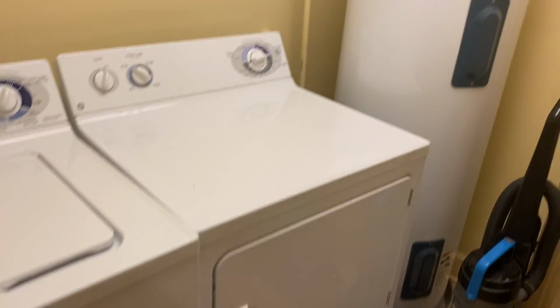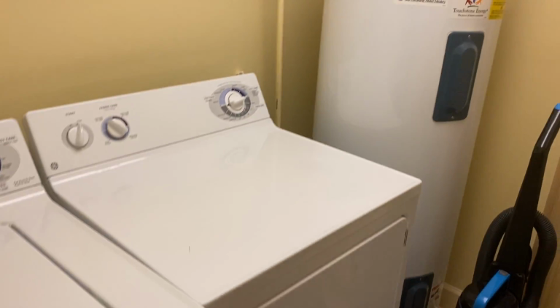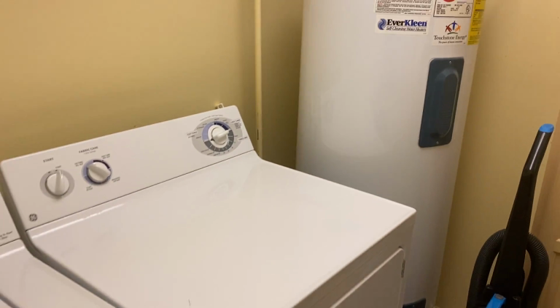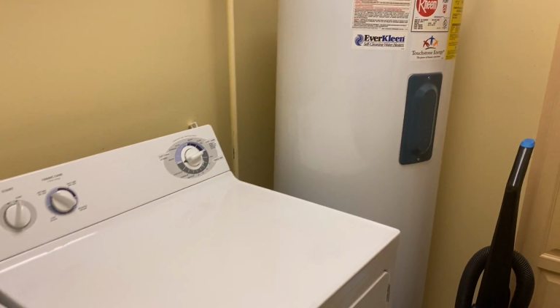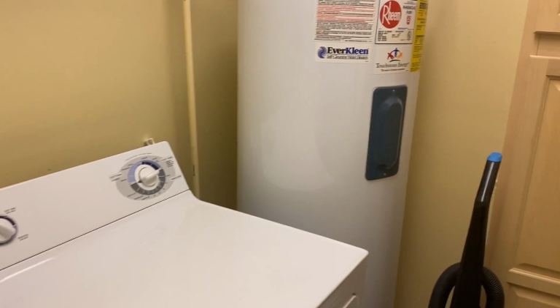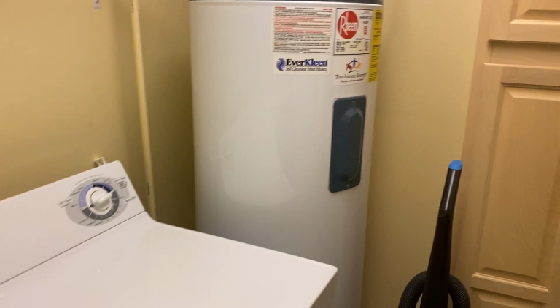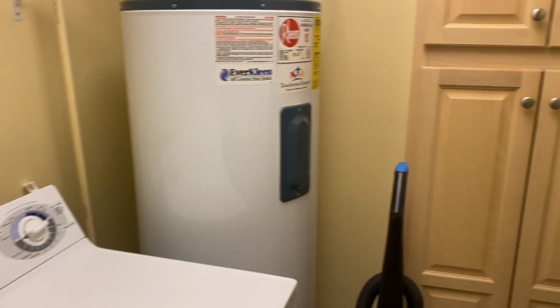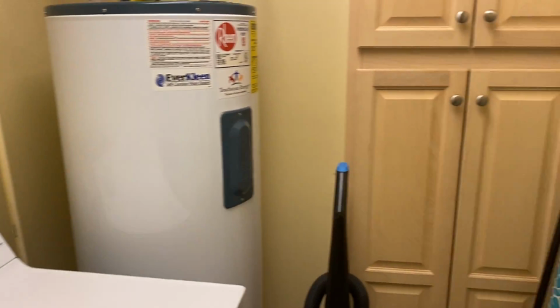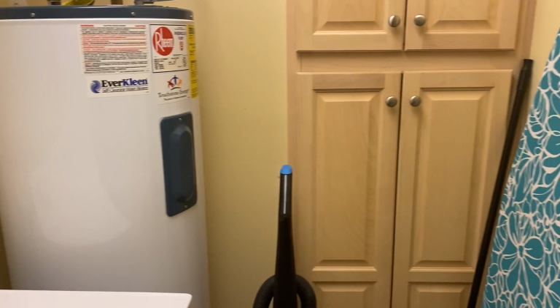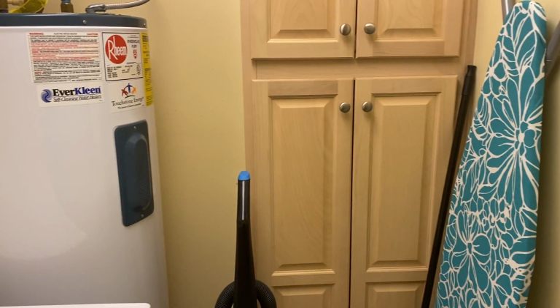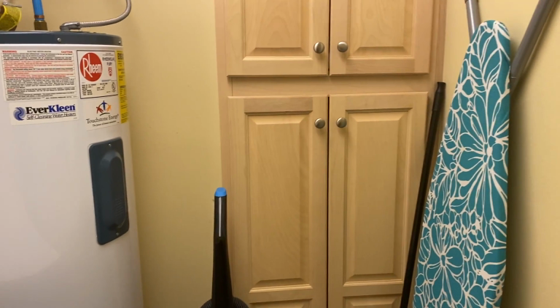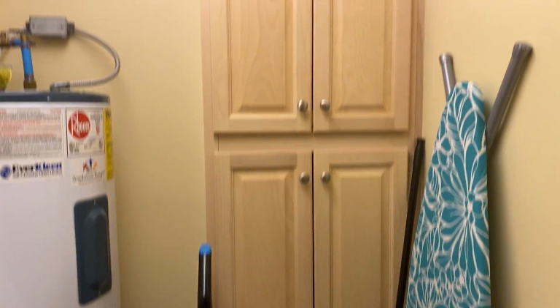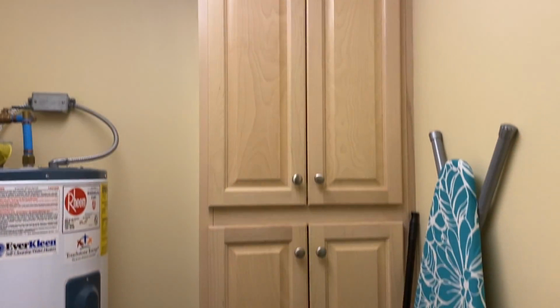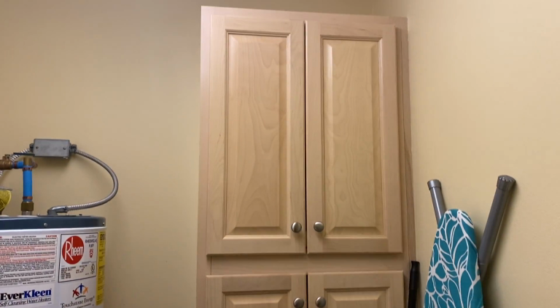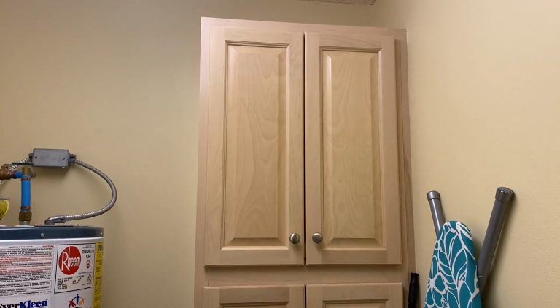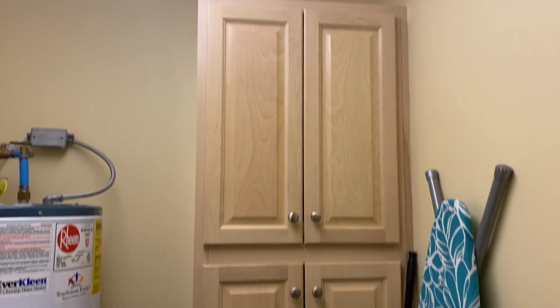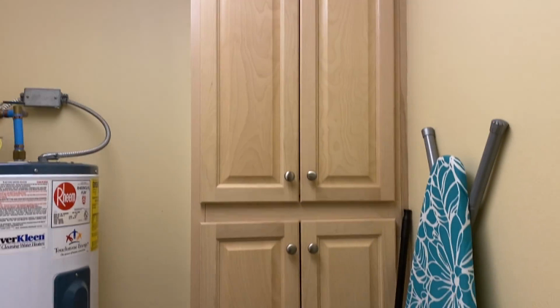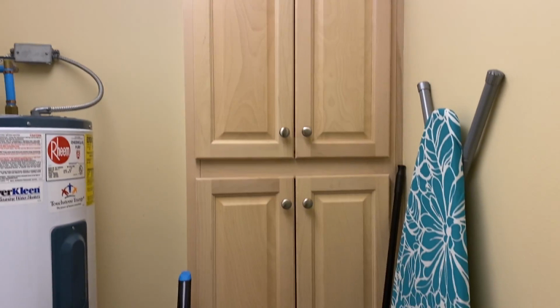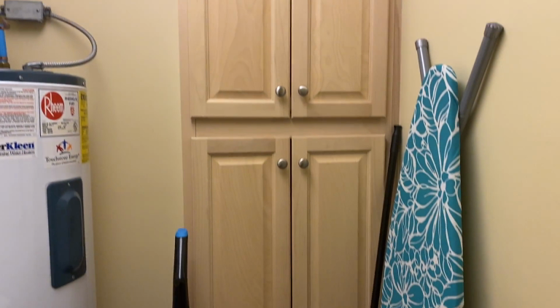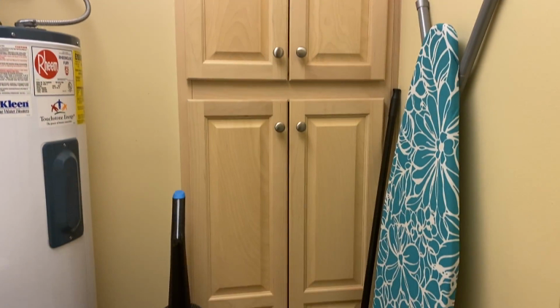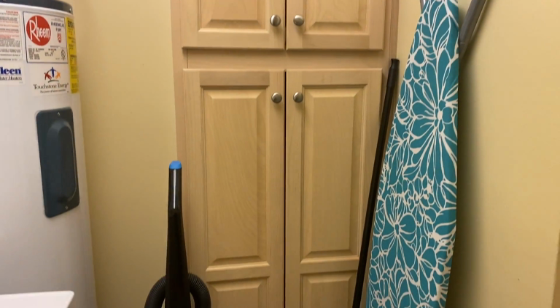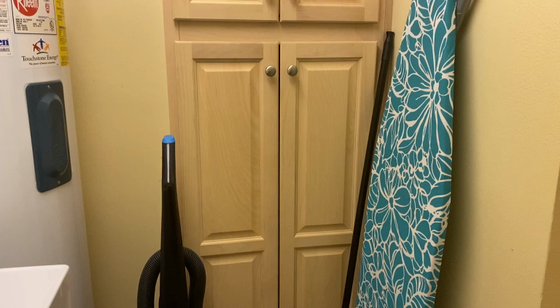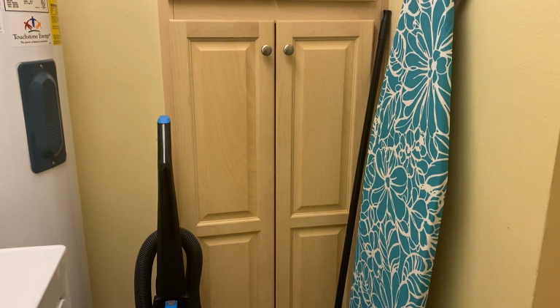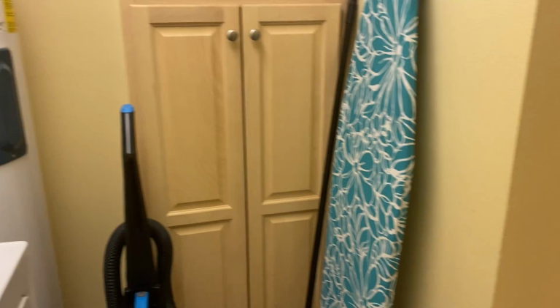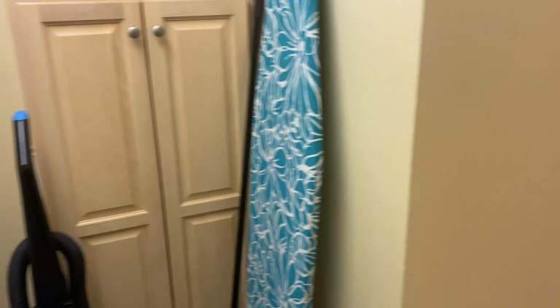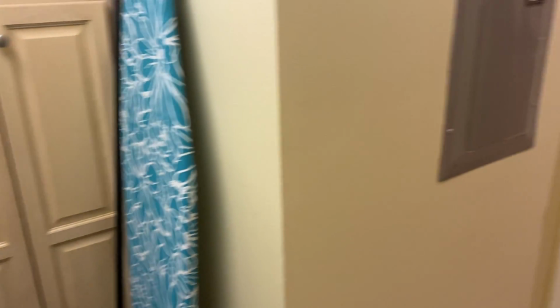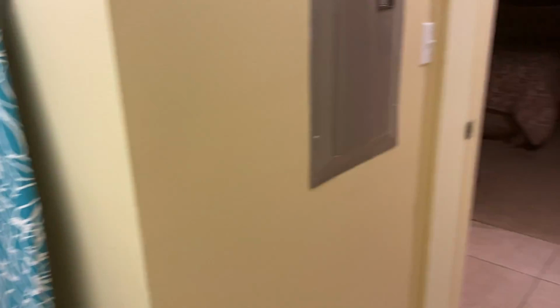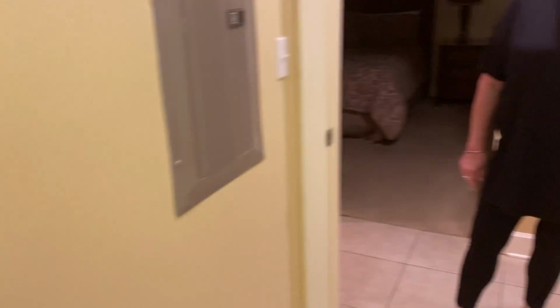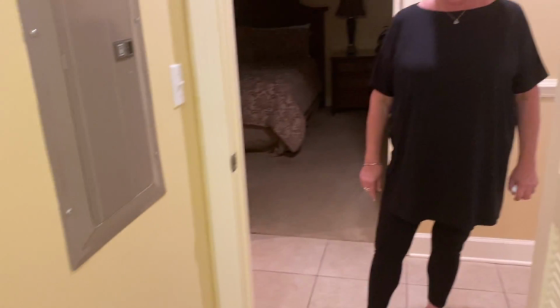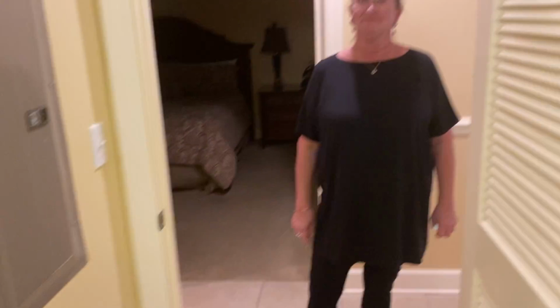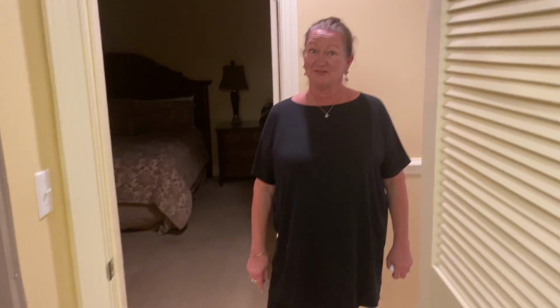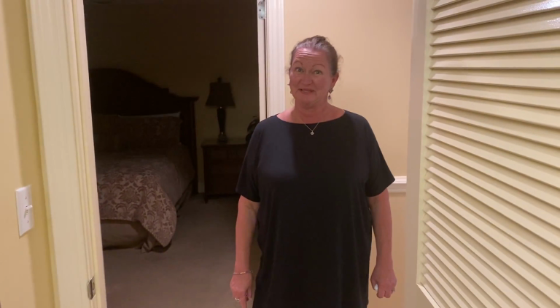I should have mentioned the wonderful tile floors in the main living space of the whole unit. It's really nice to have a laundry room when you're at the beach.